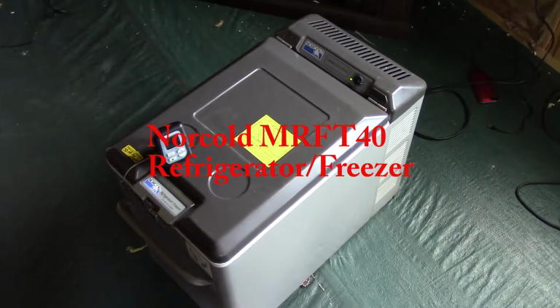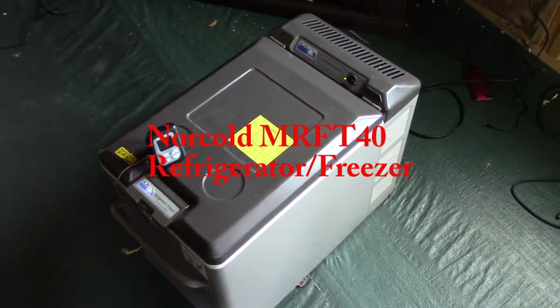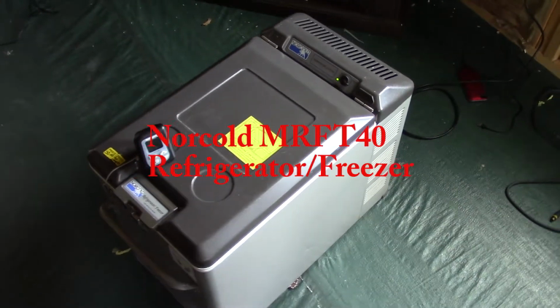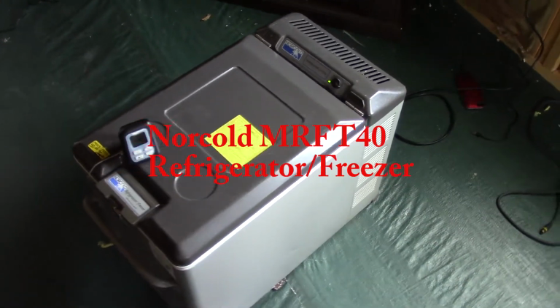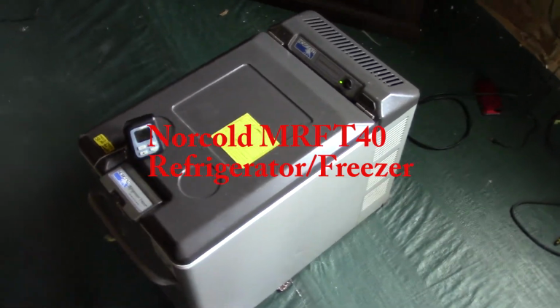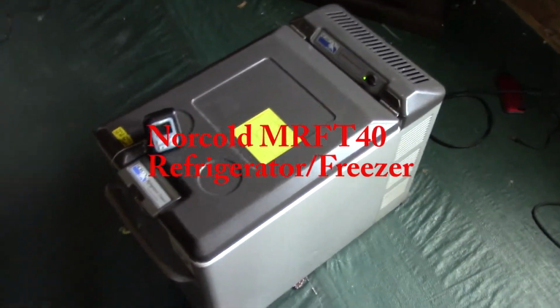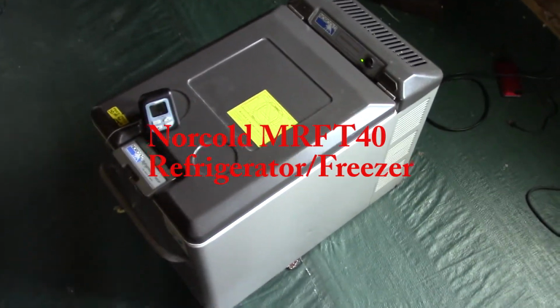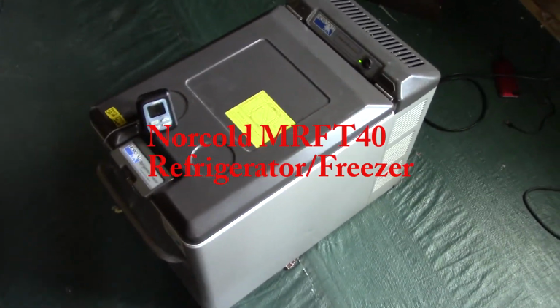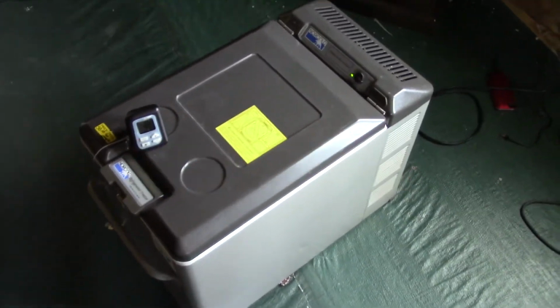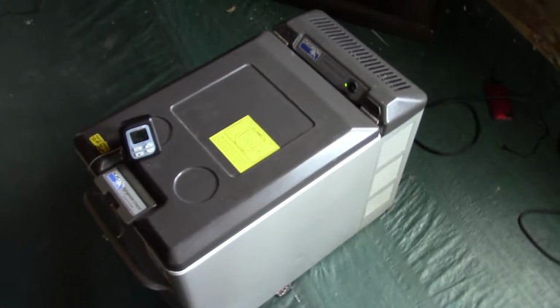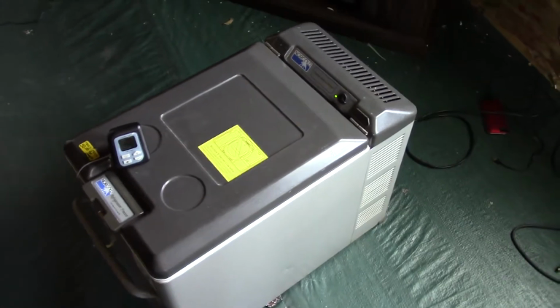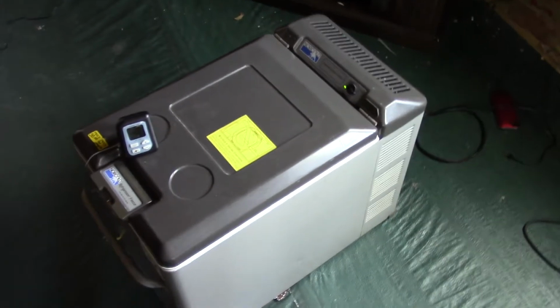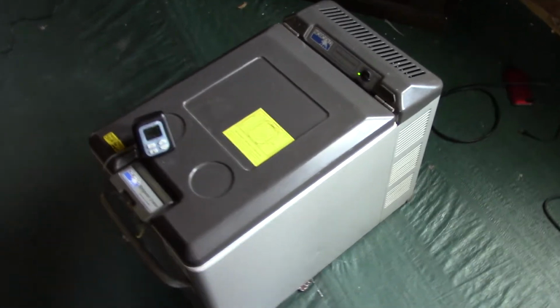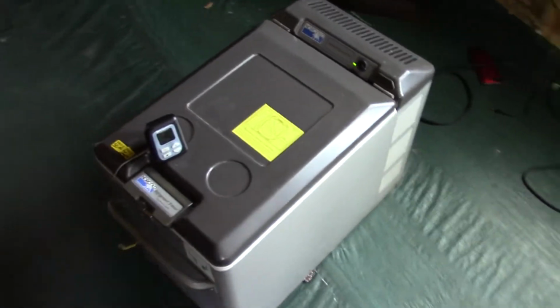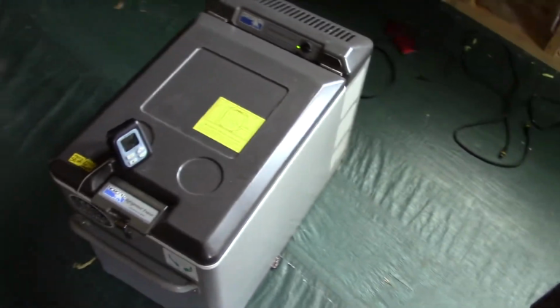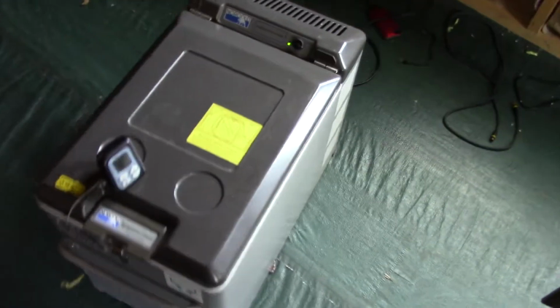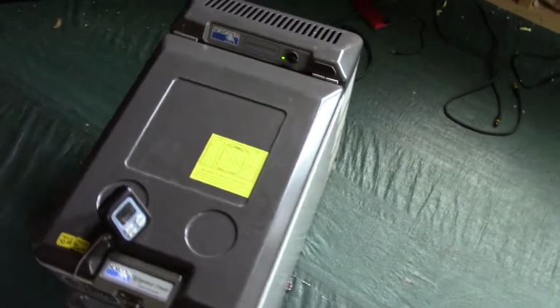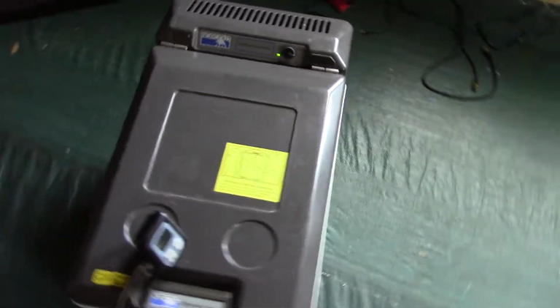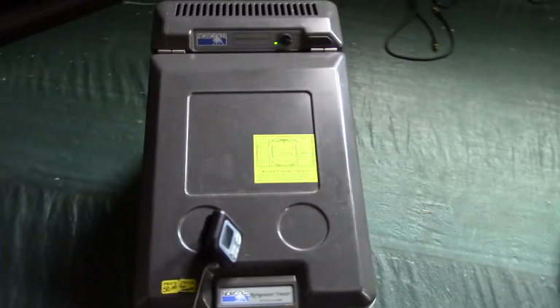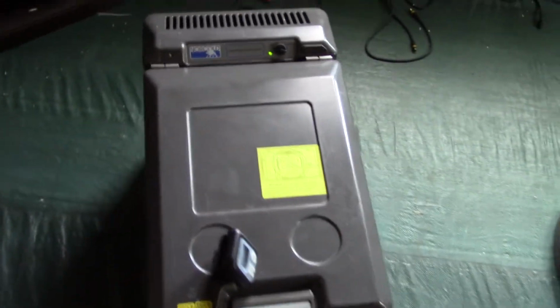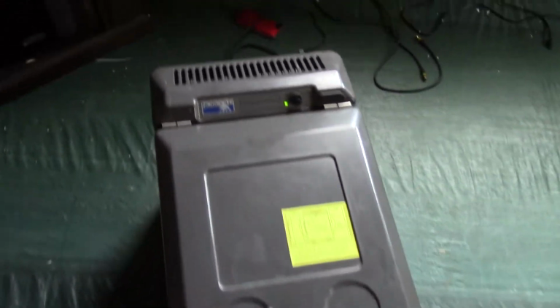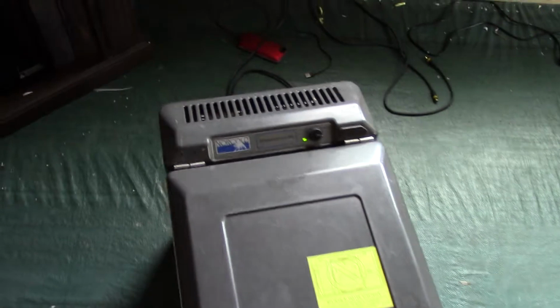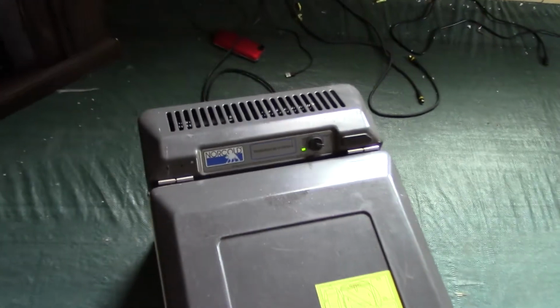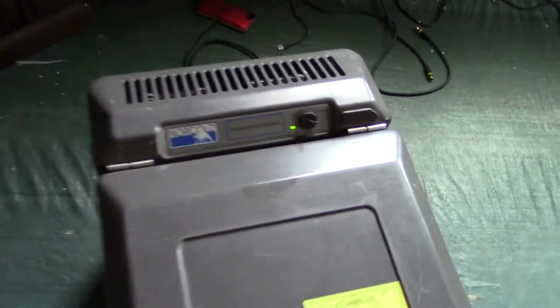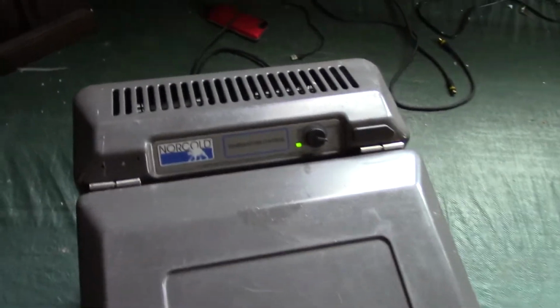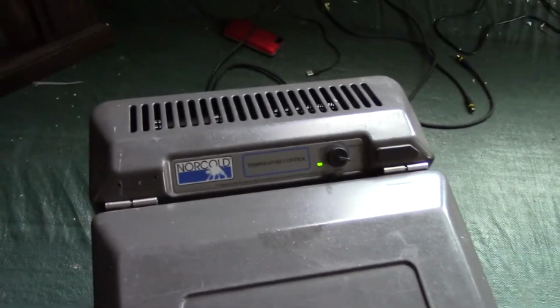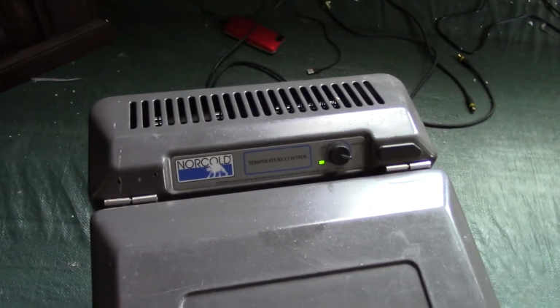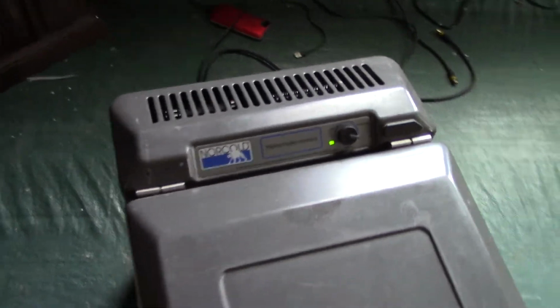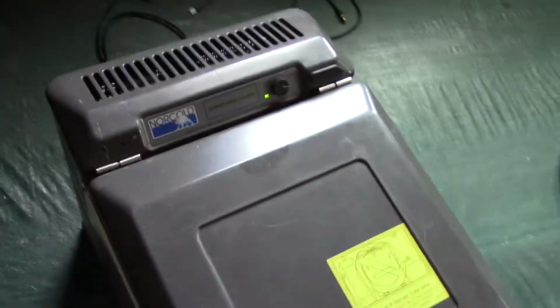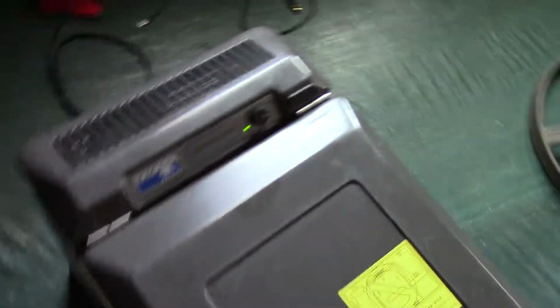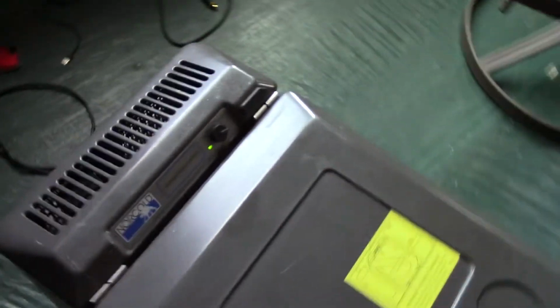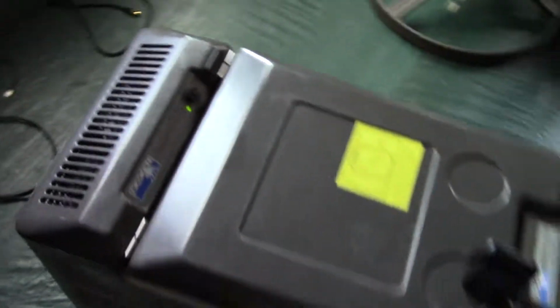Hey guys, I picked up a used refrigerator freezer for the car. I found this Norcold online for 50 bucks — I figured I couldn't really pass it up.